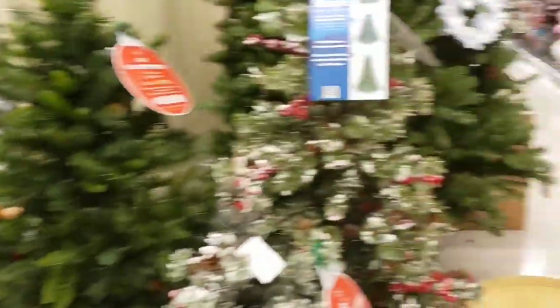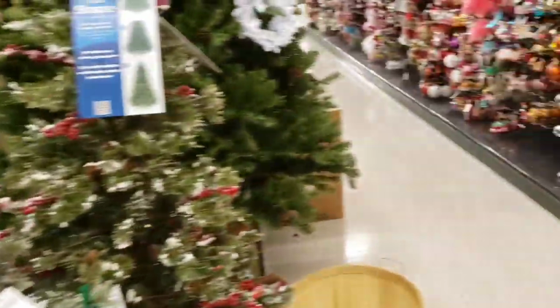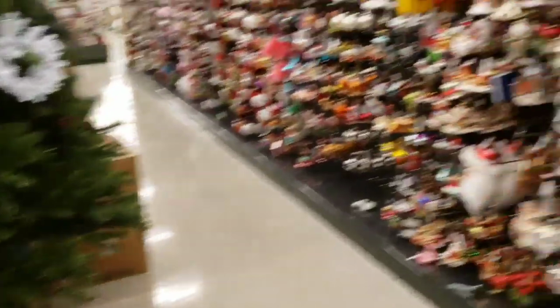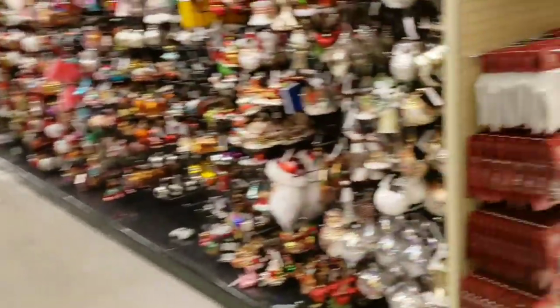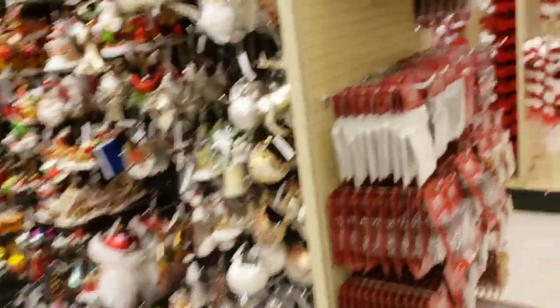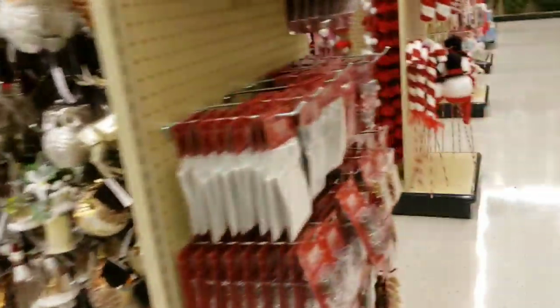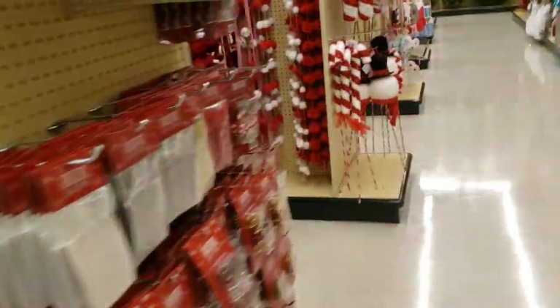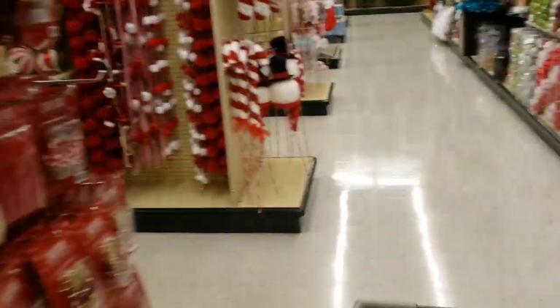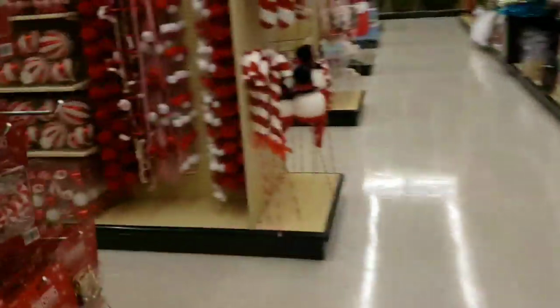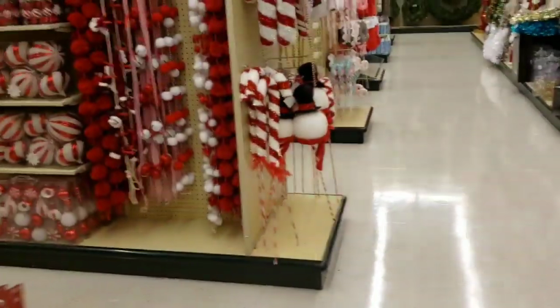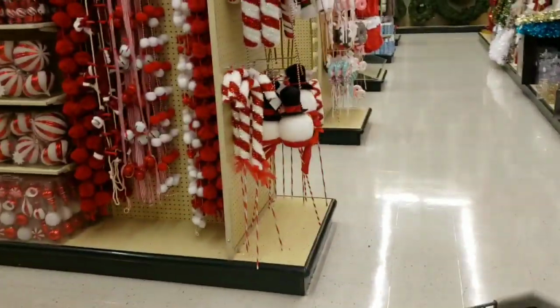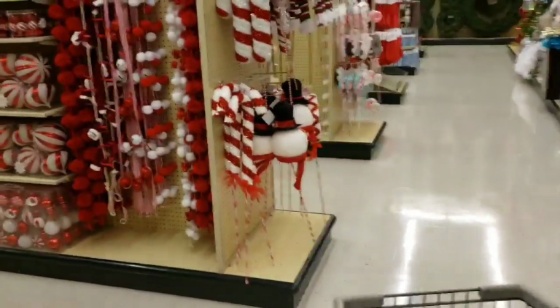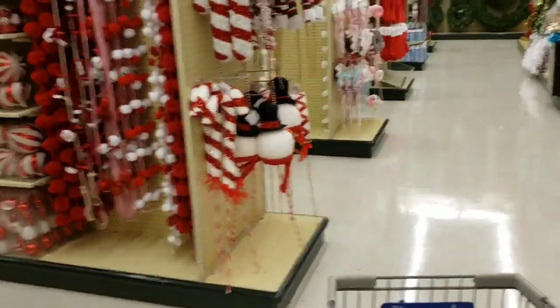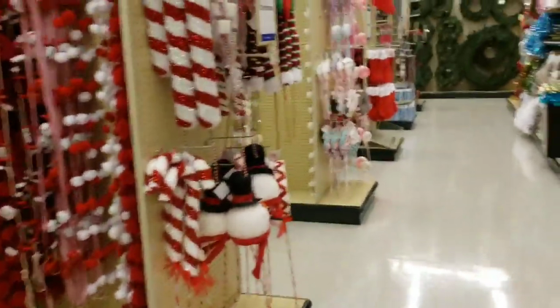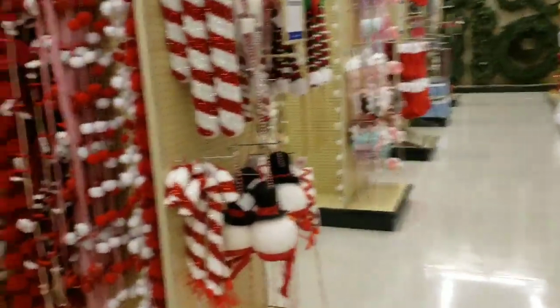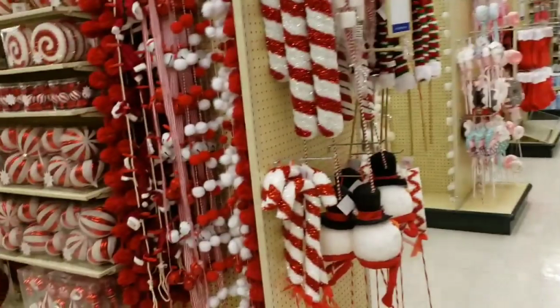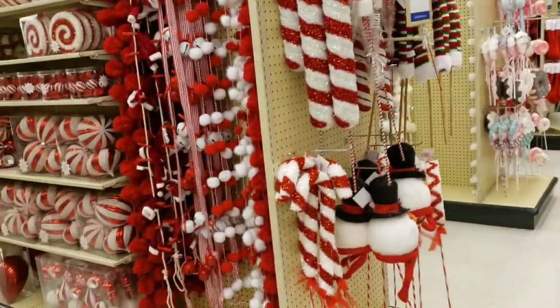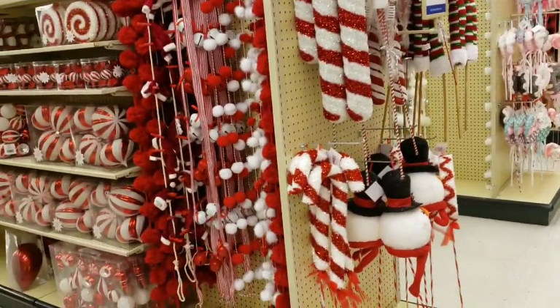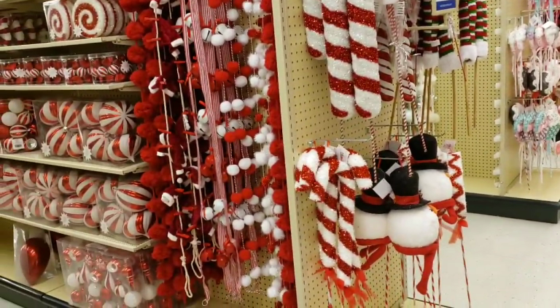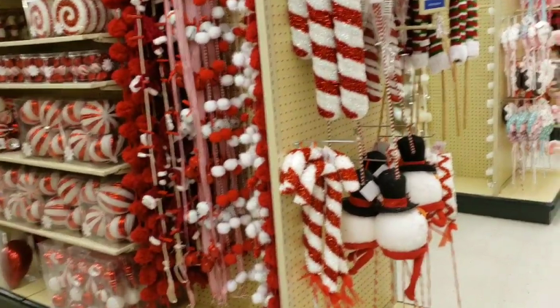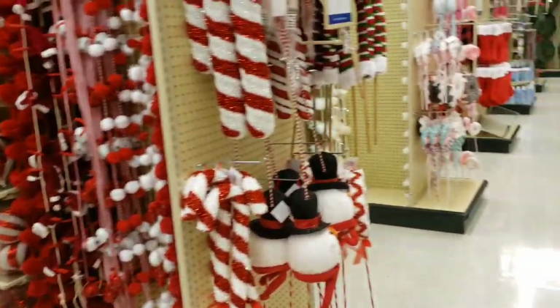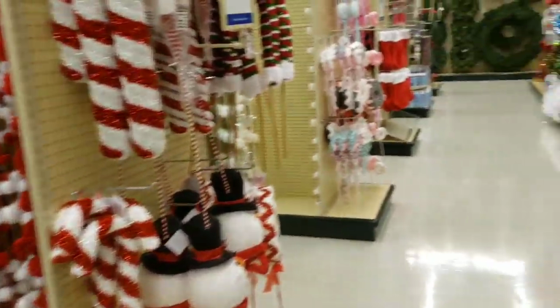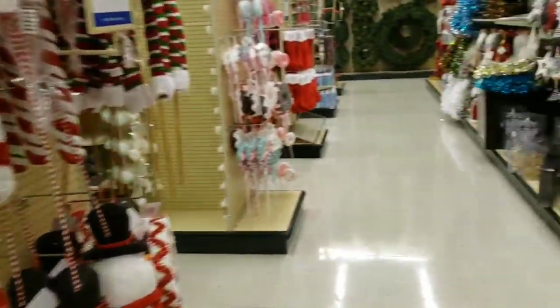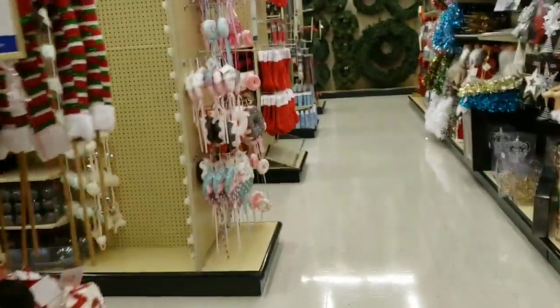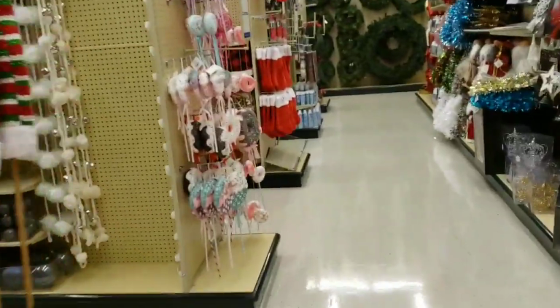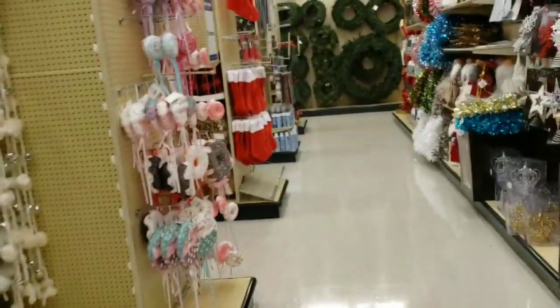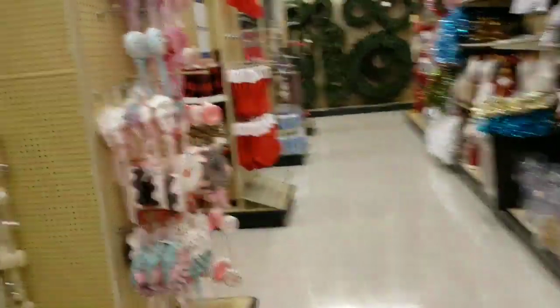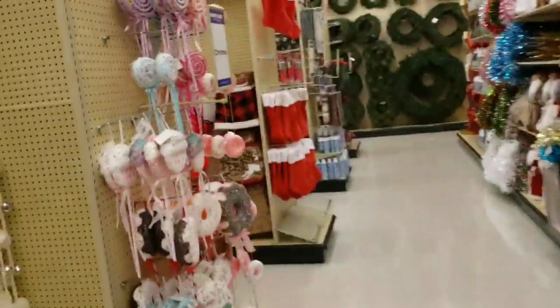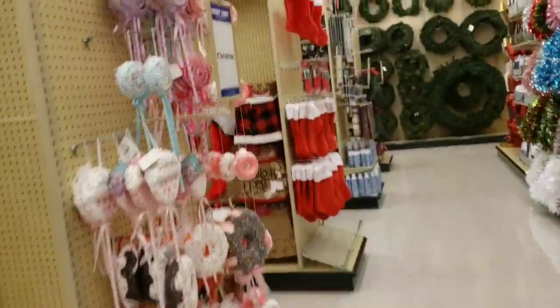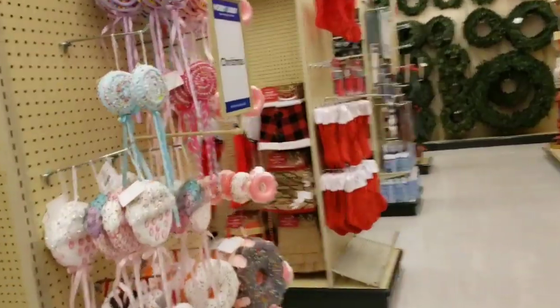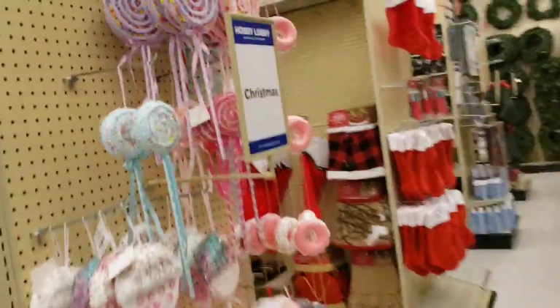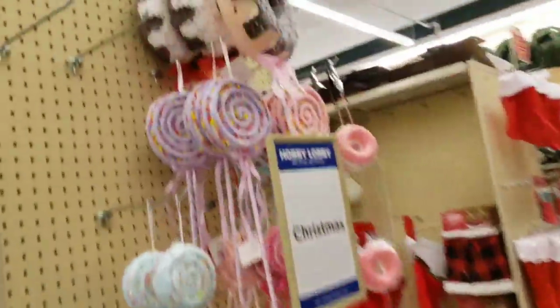Bulbs and more bulbs and more bulbs. Overwhelming, I know. There's more stuff in the center of the store.